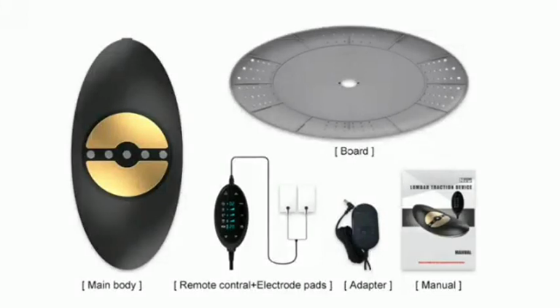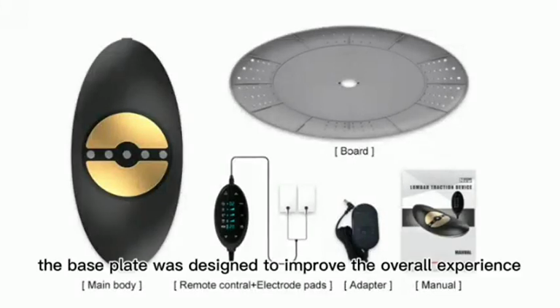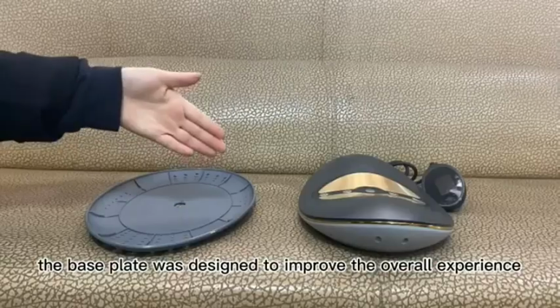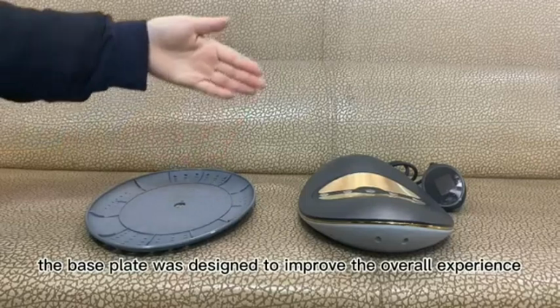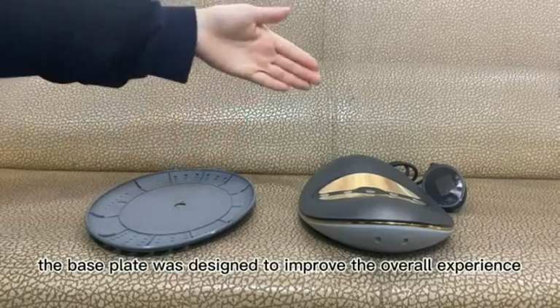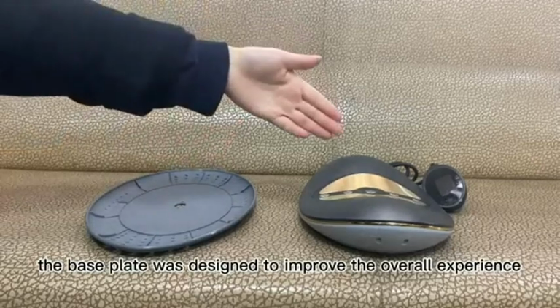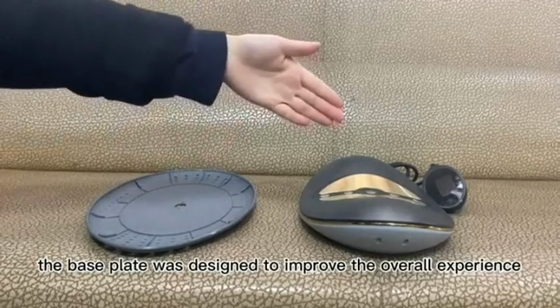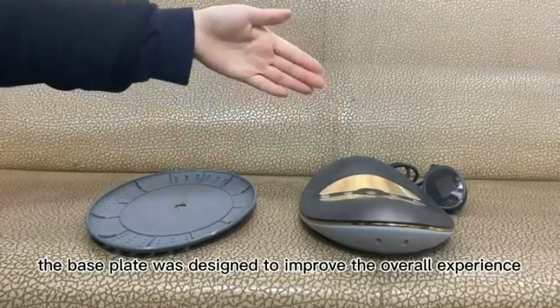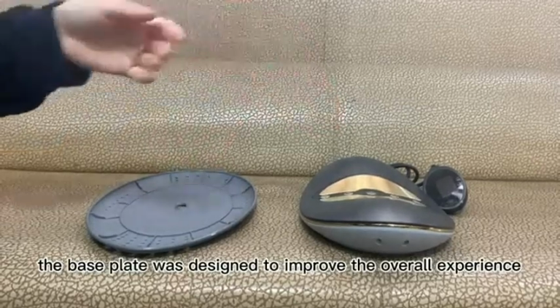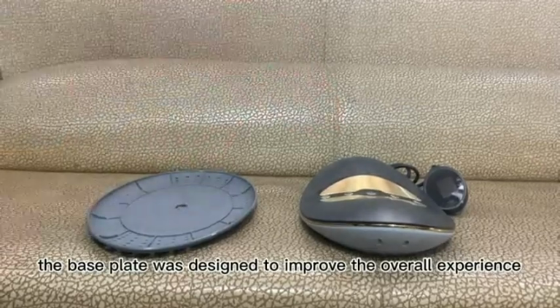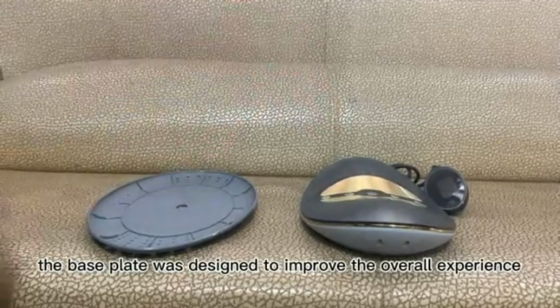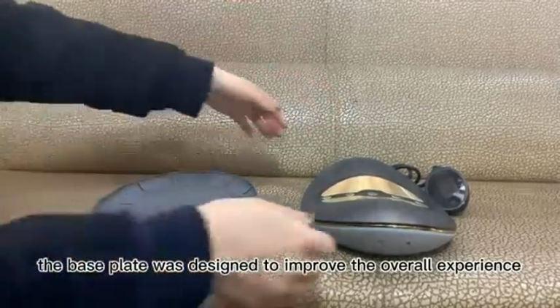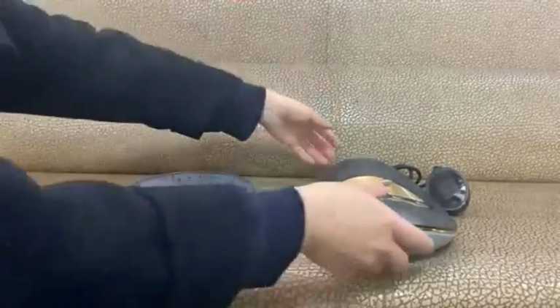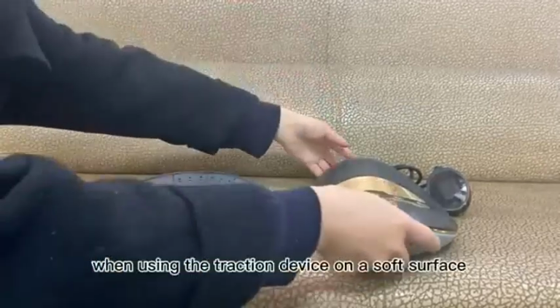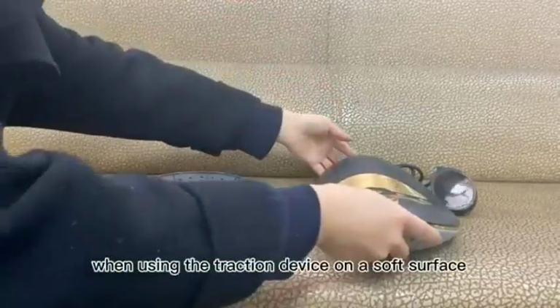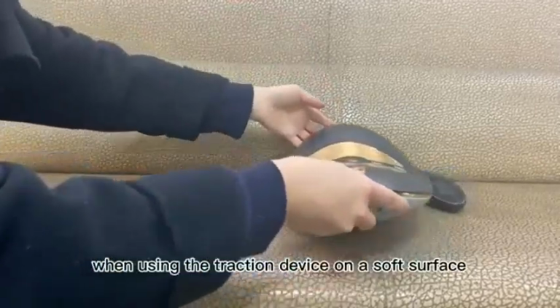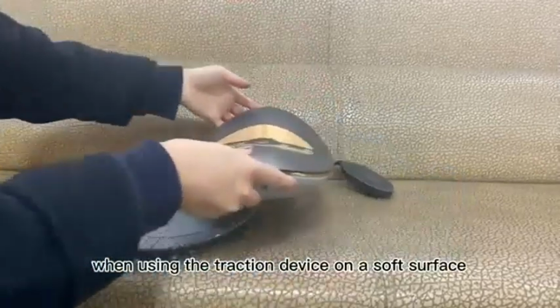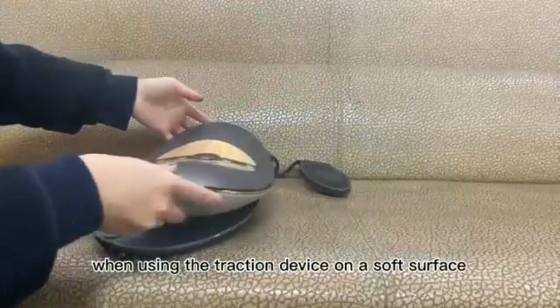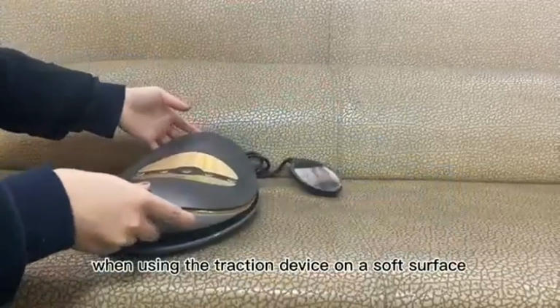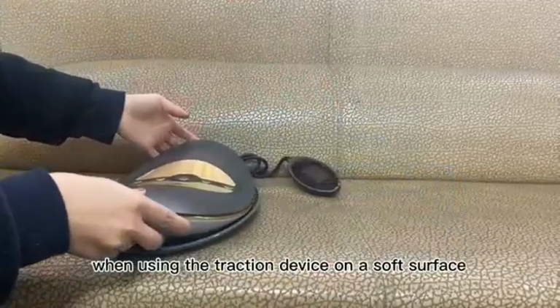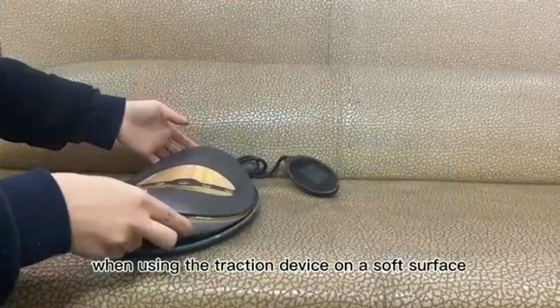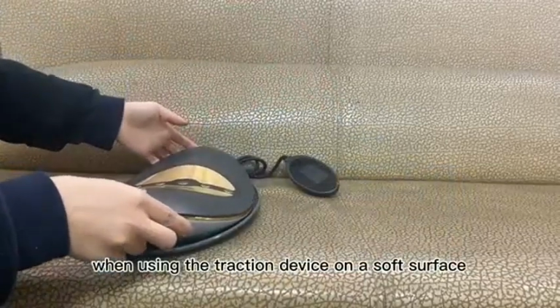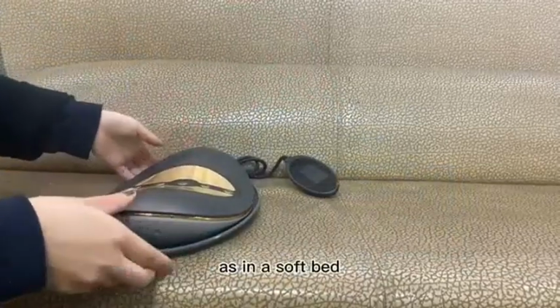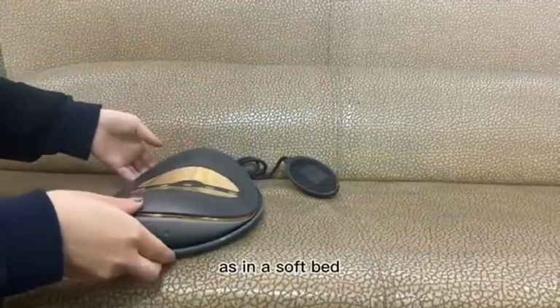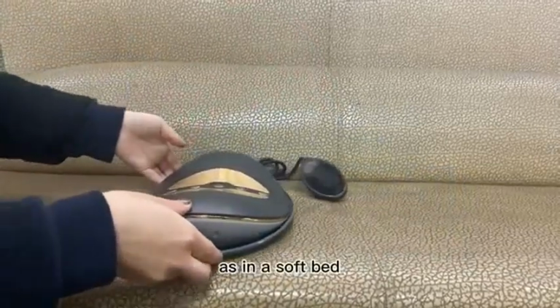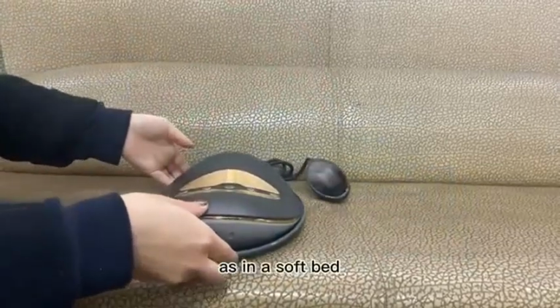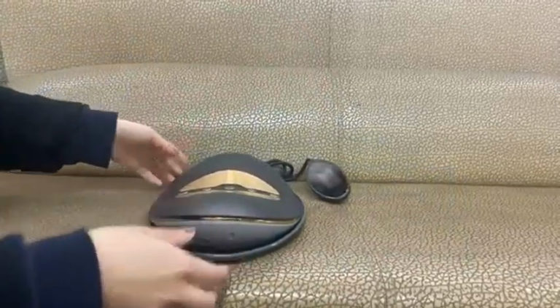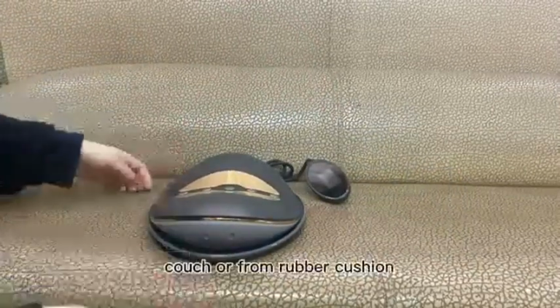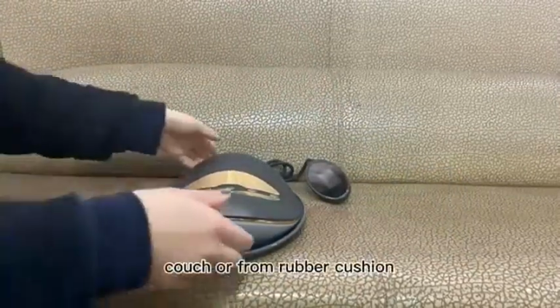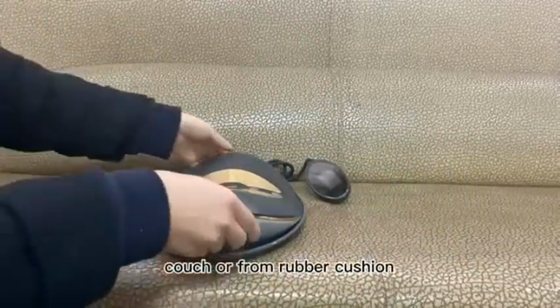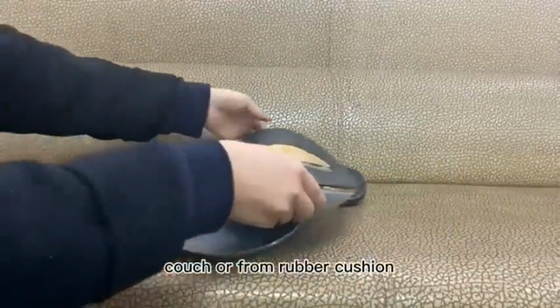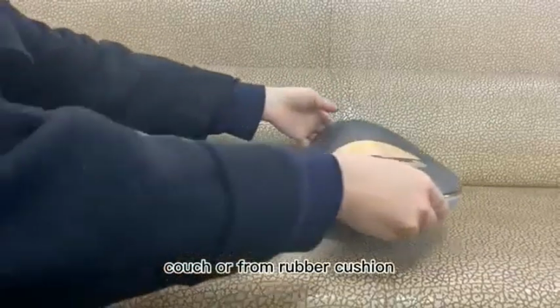The base plate was designed to improve the overall experience when using the traction device on a soft surface, such as a soft bed, couch, or foam rubber cushion.